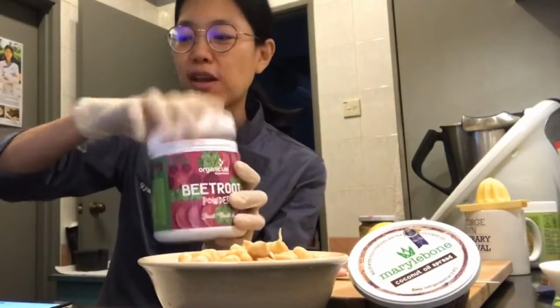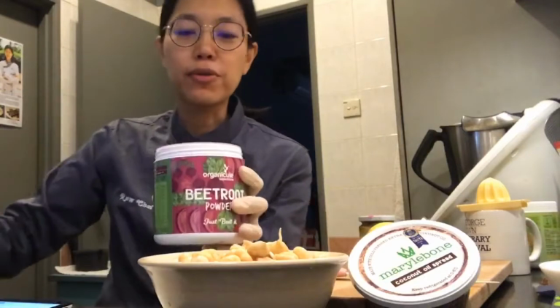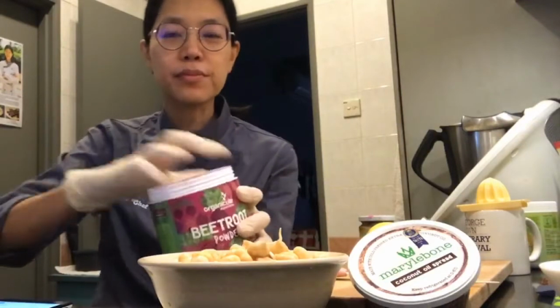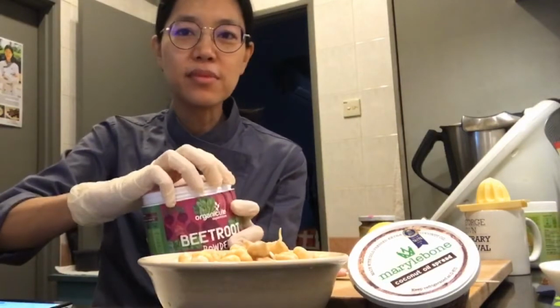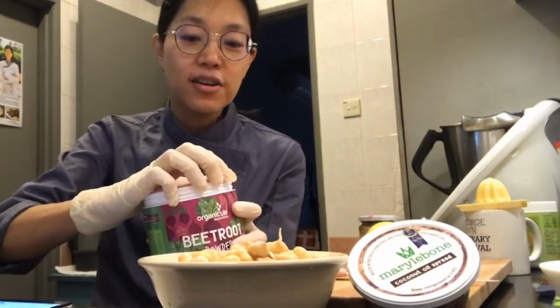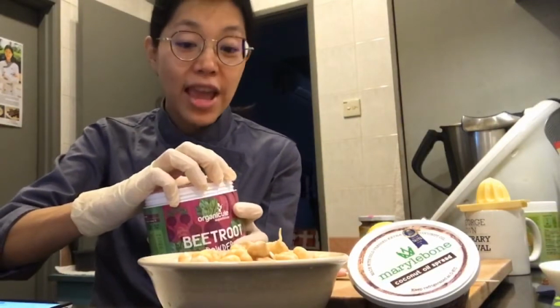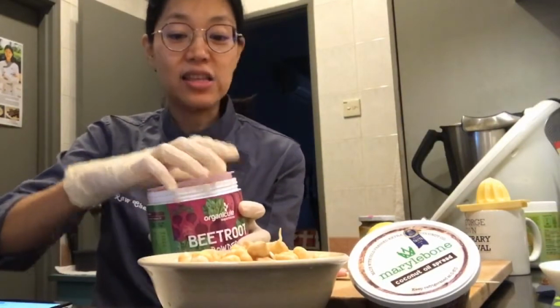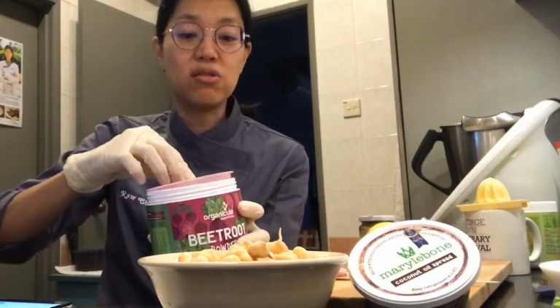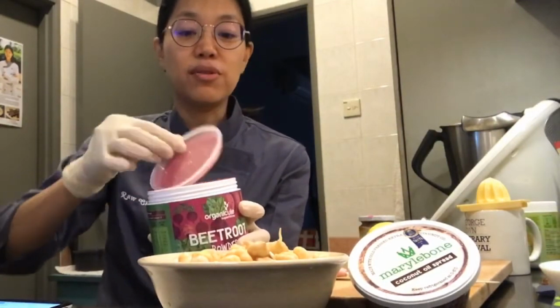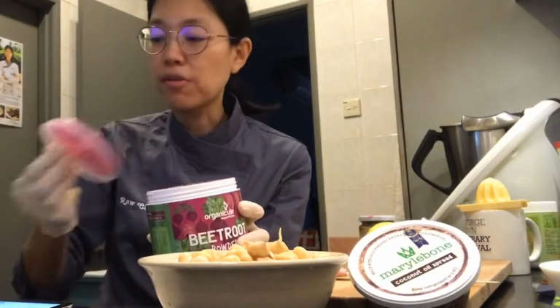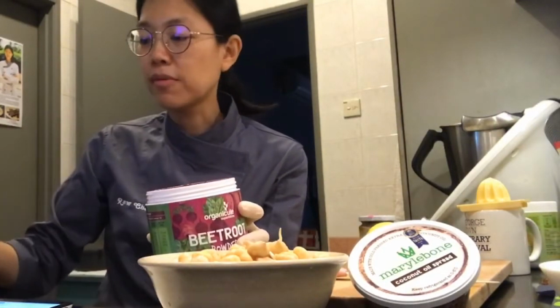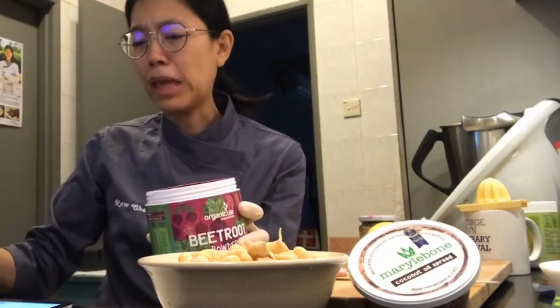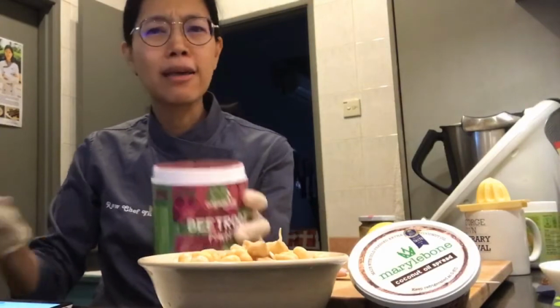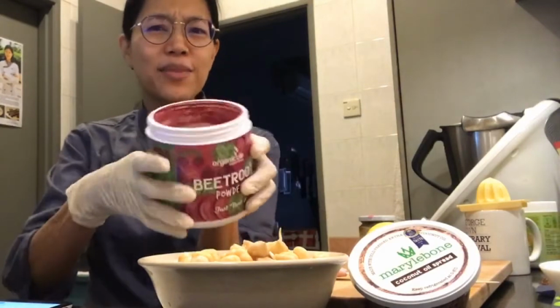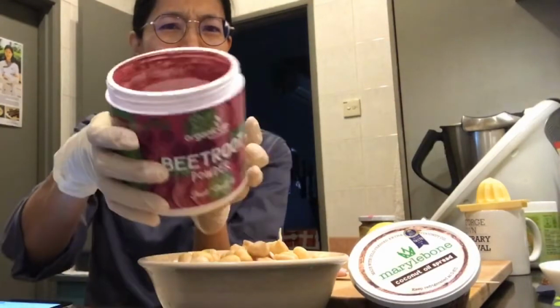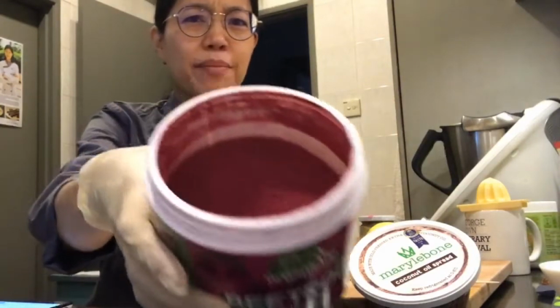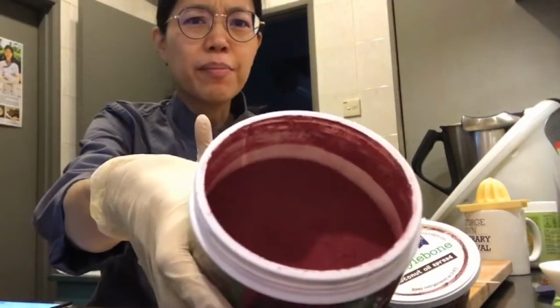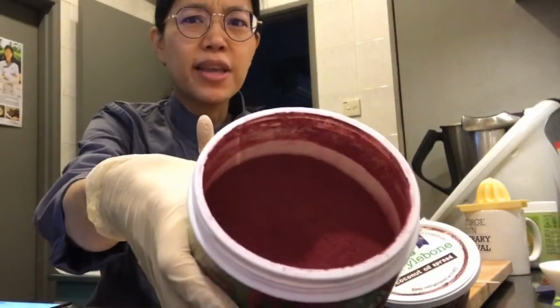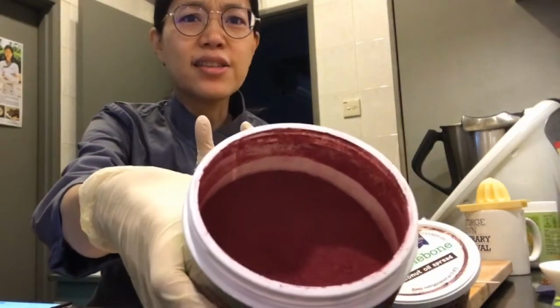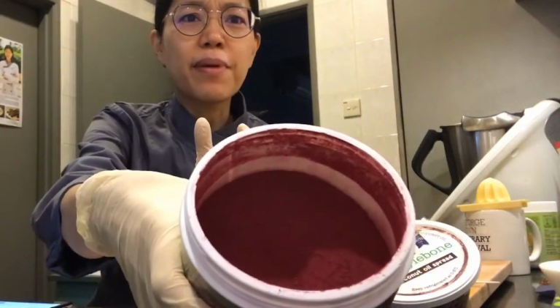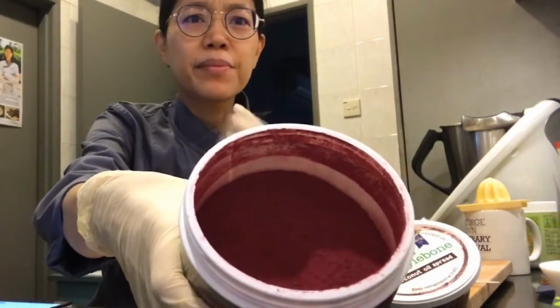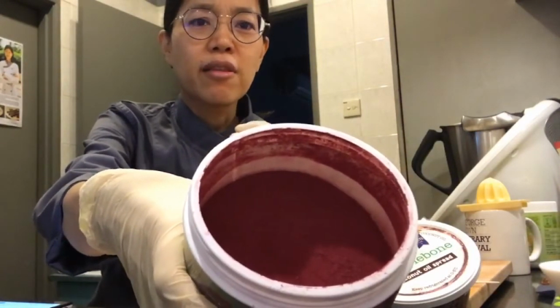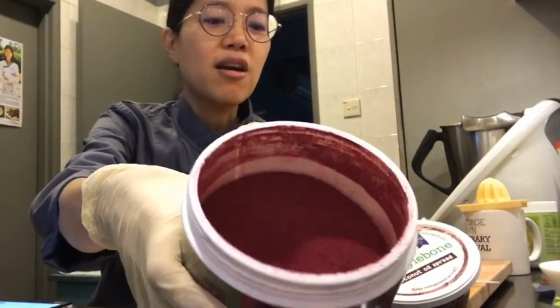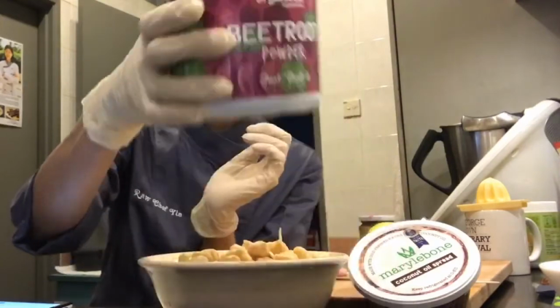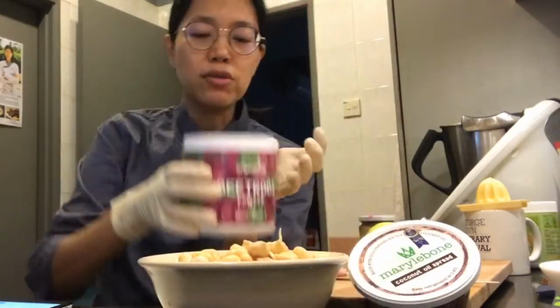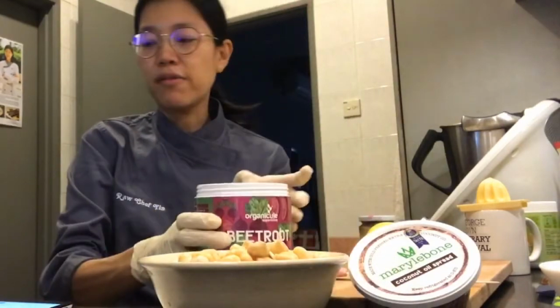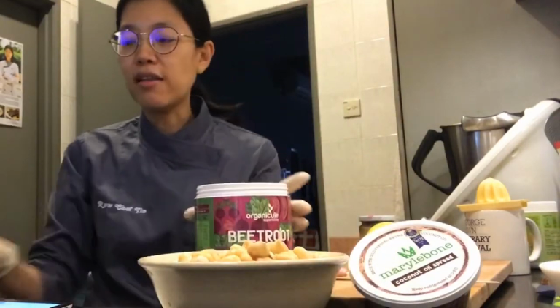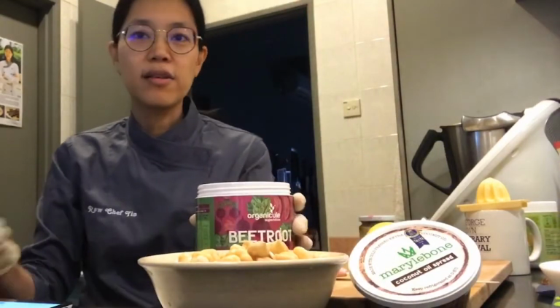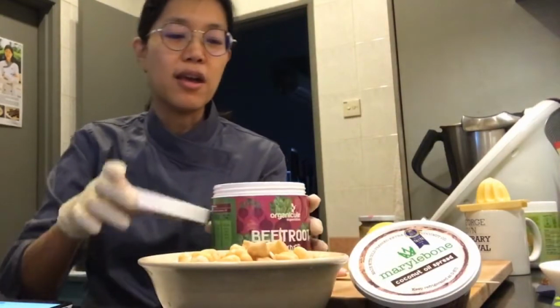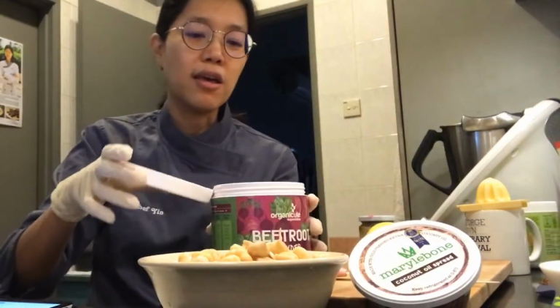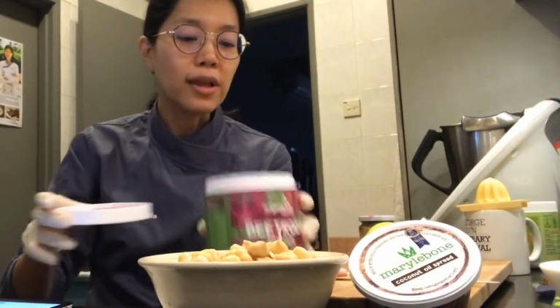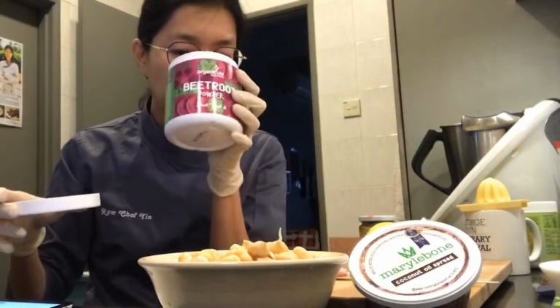The beetroot - the red is so beautiful, or is it pink? Red? Pink? Purple? But yeah, that's the beetroot powder. We'll be using a bit of that, and oh, I can smell it from here!